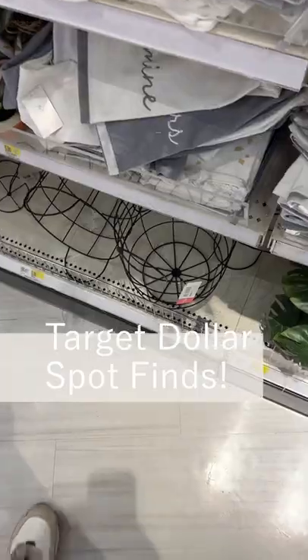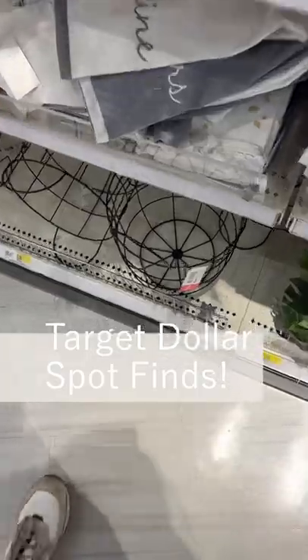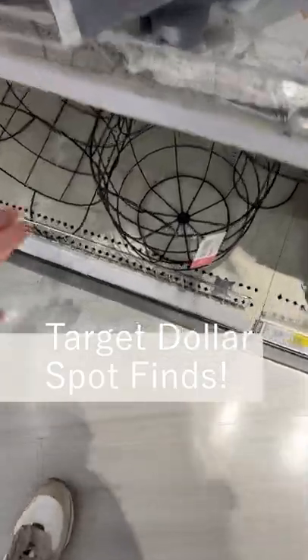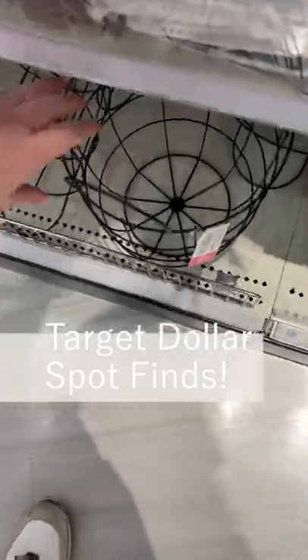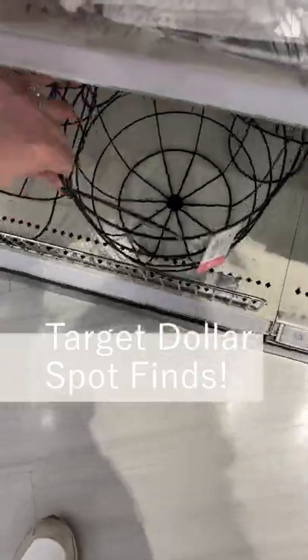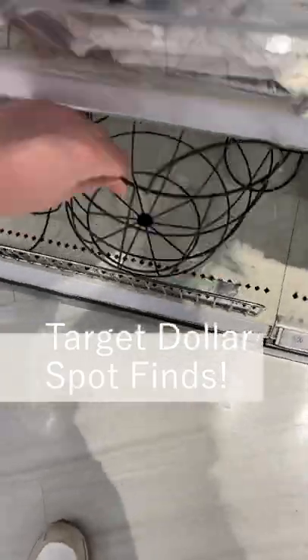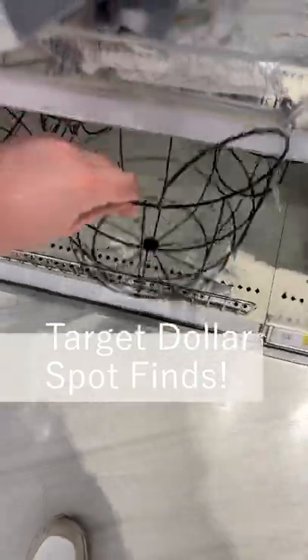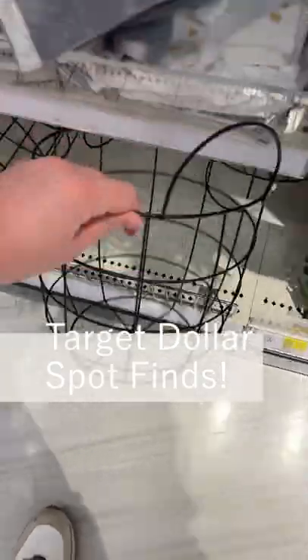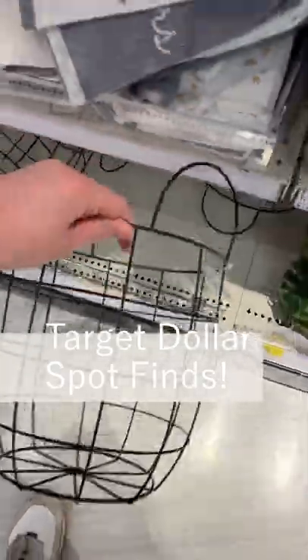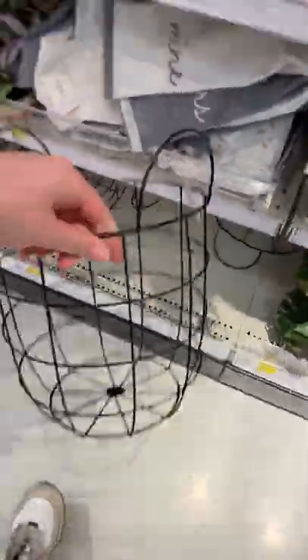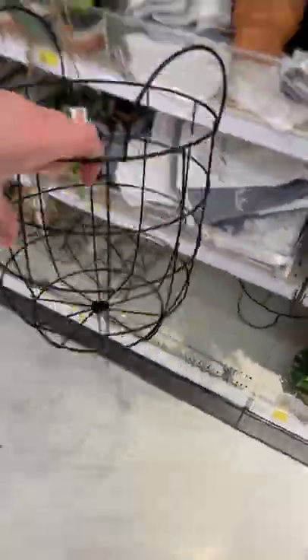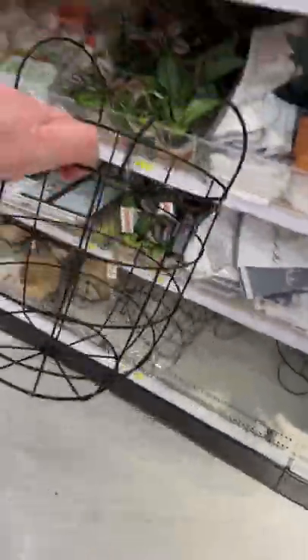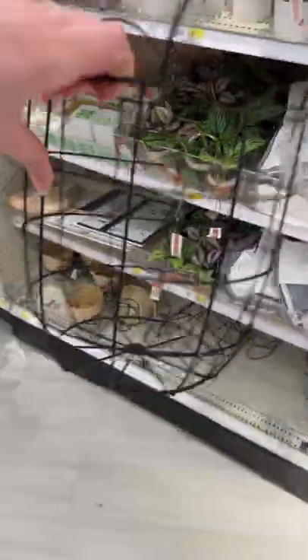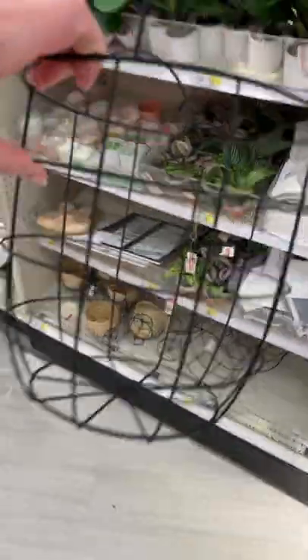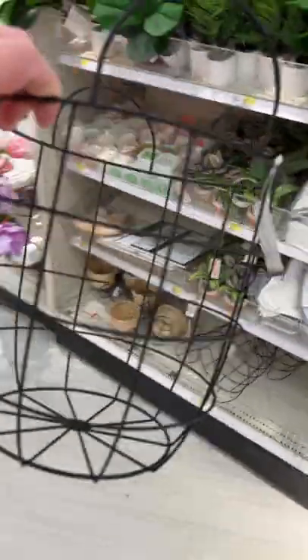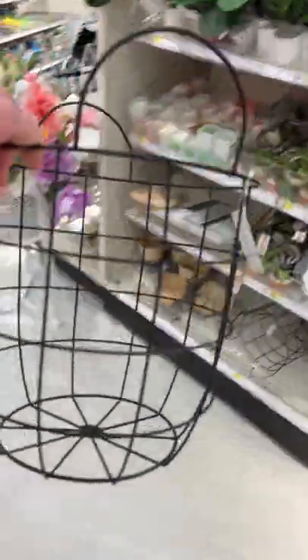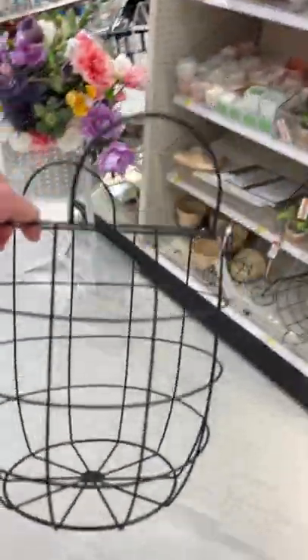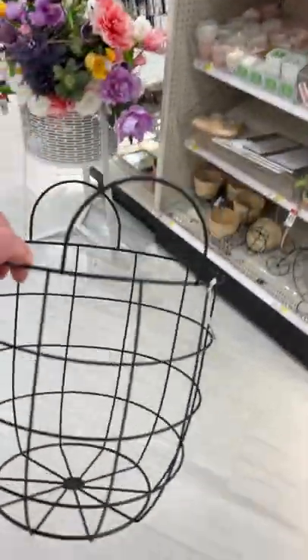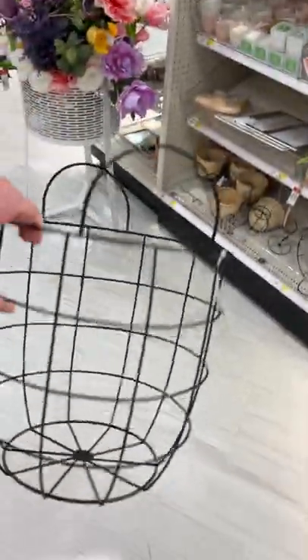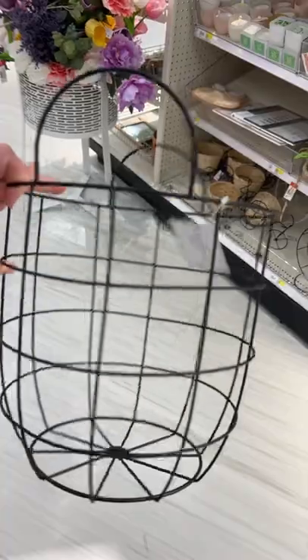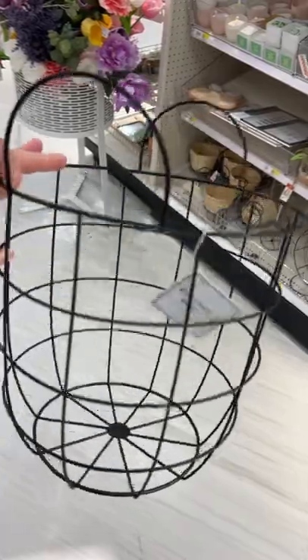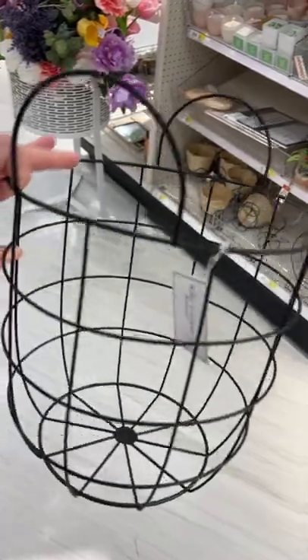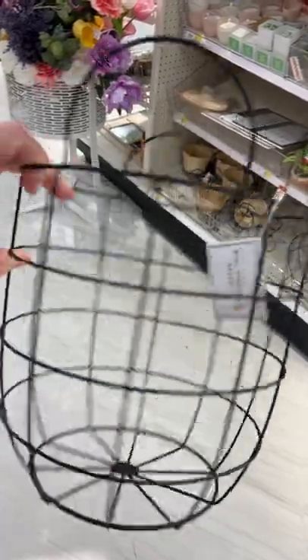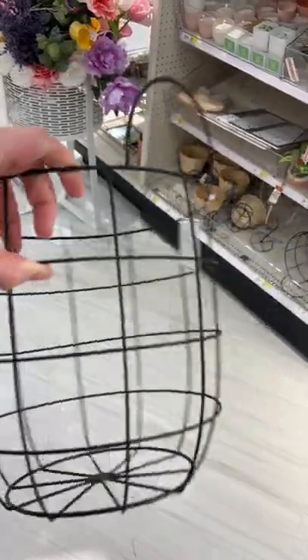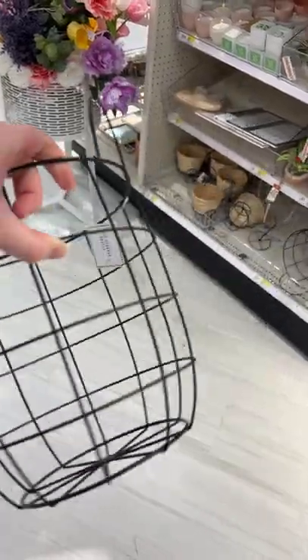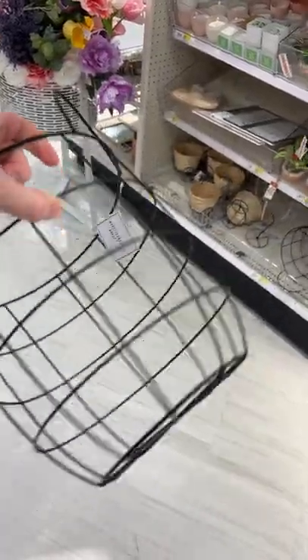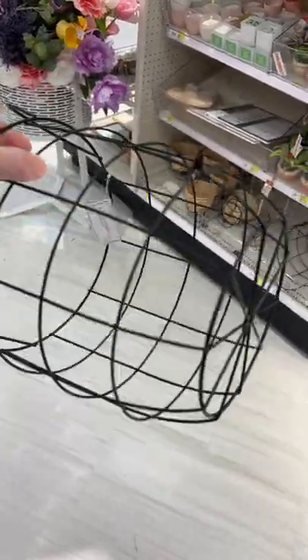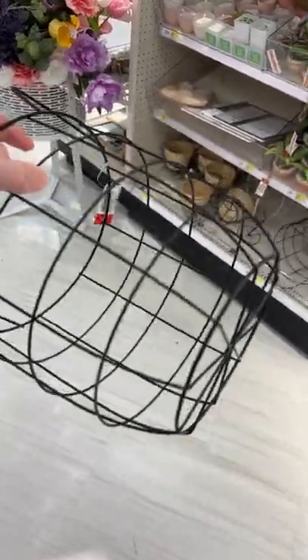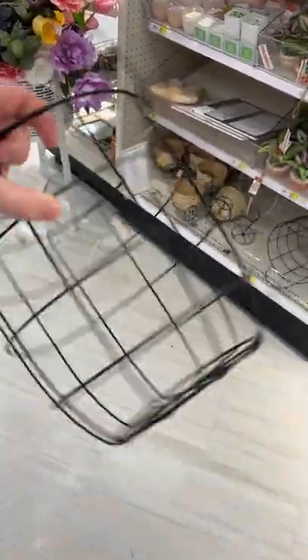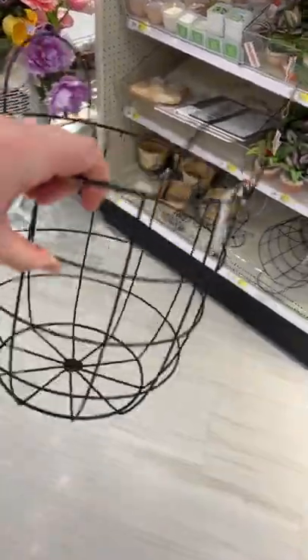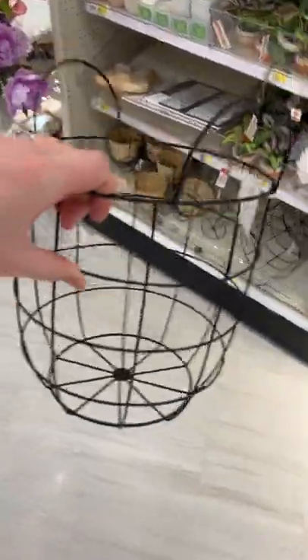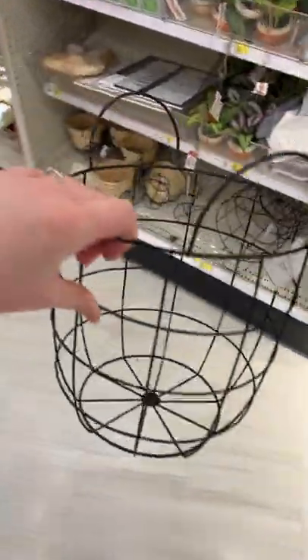Let's see what we can find in the Target Dollar Spot. This little black basket is perfect for the pantry or a kid's bedroom, or even in the bathroom holding toilet paper.